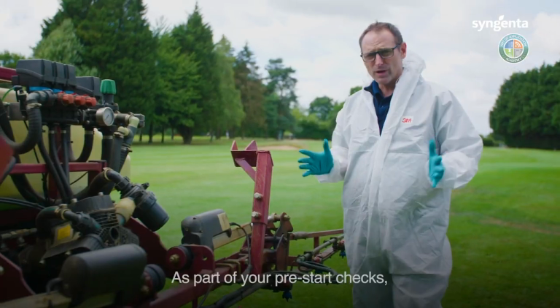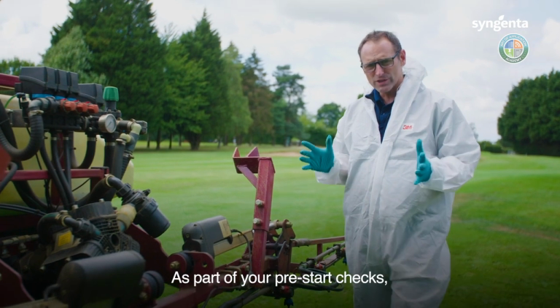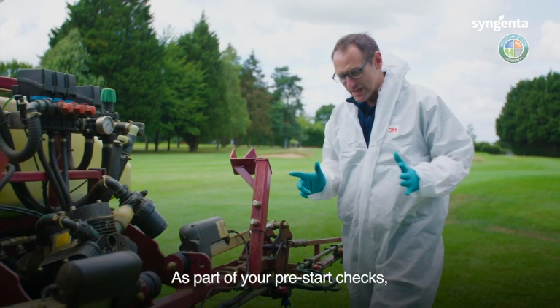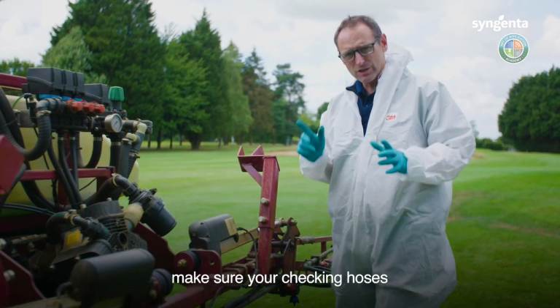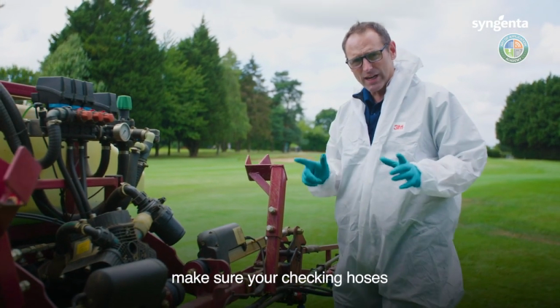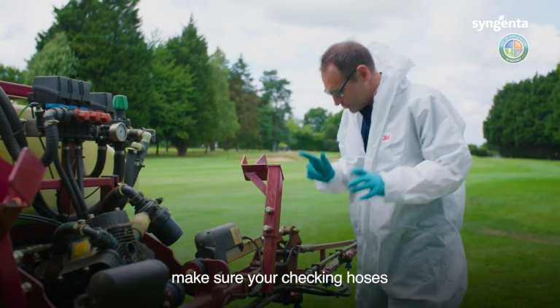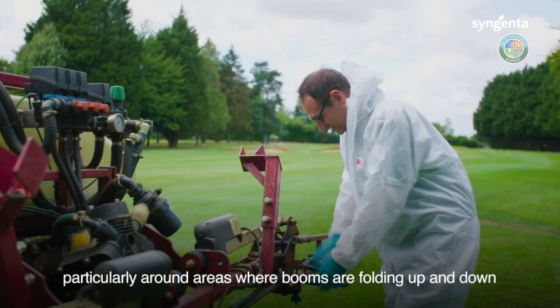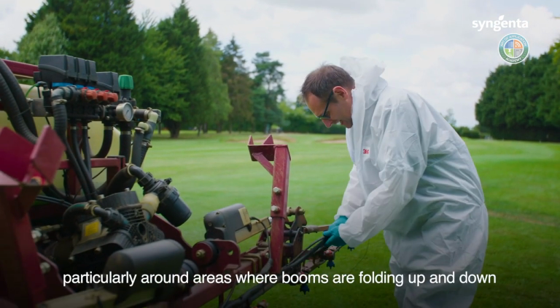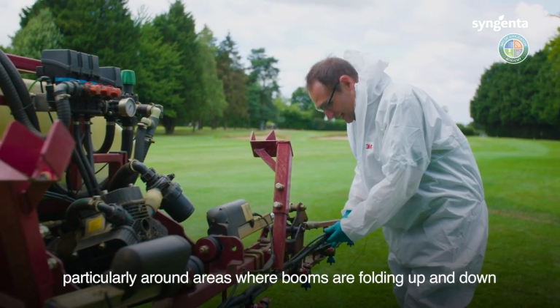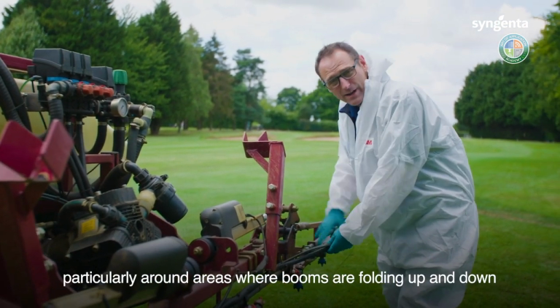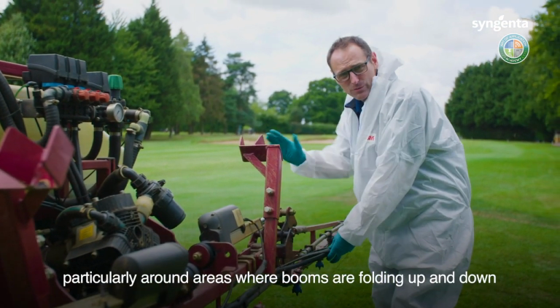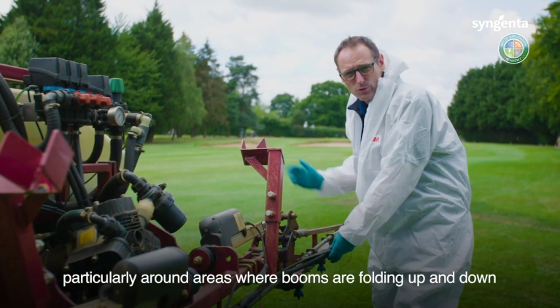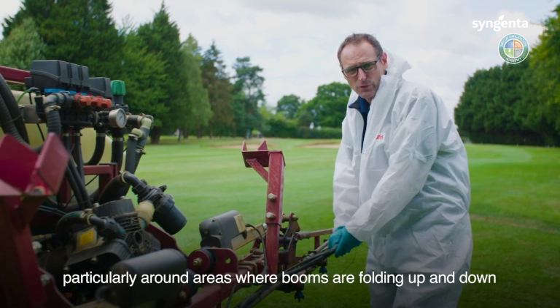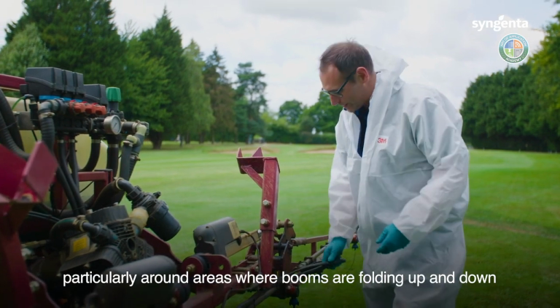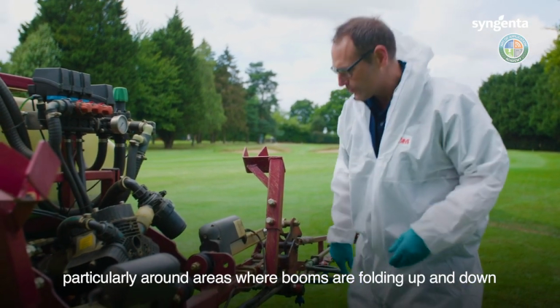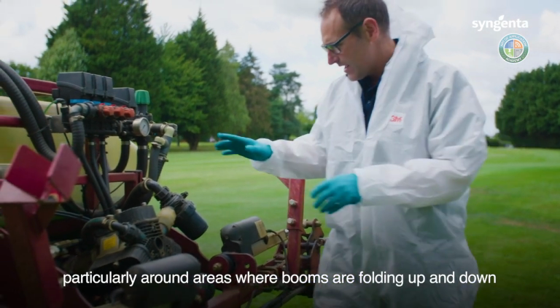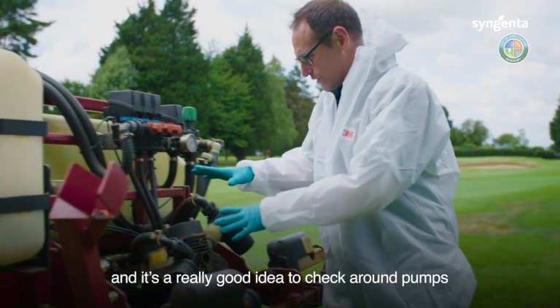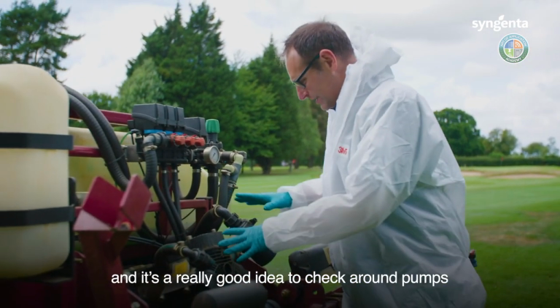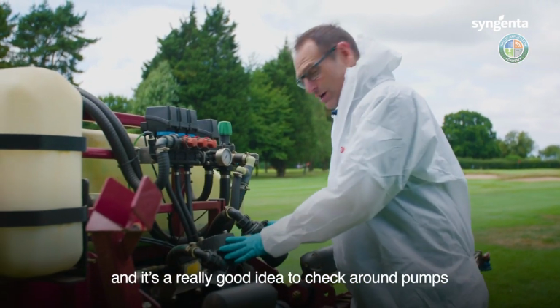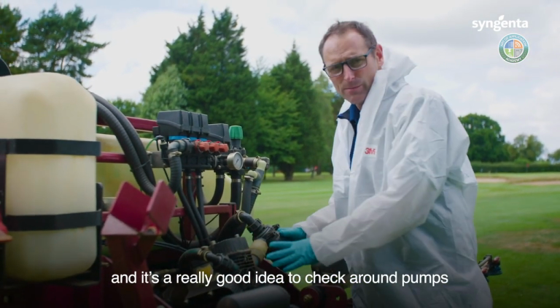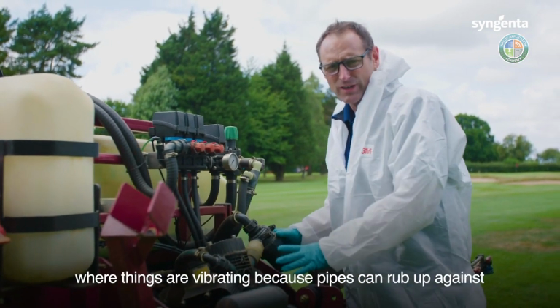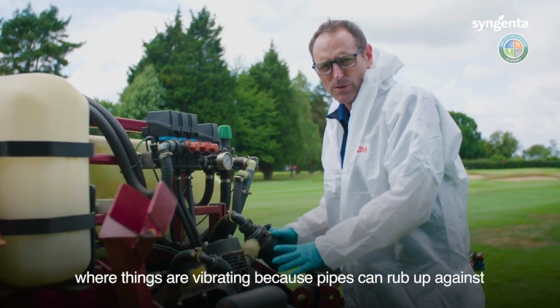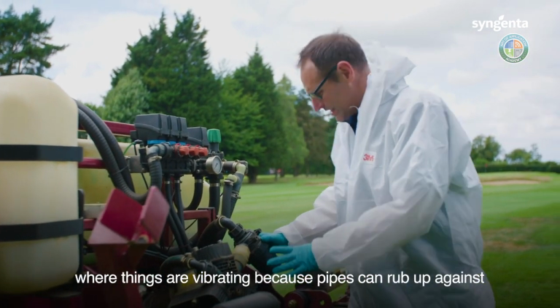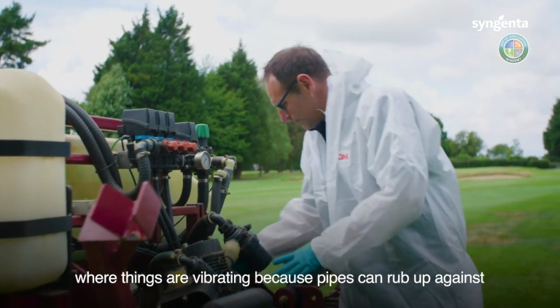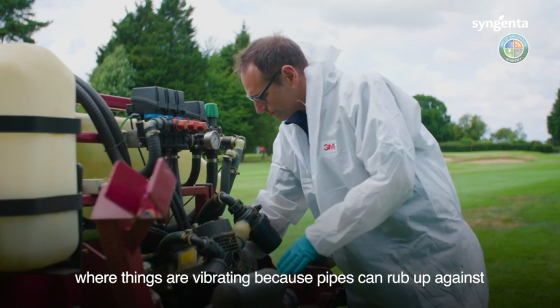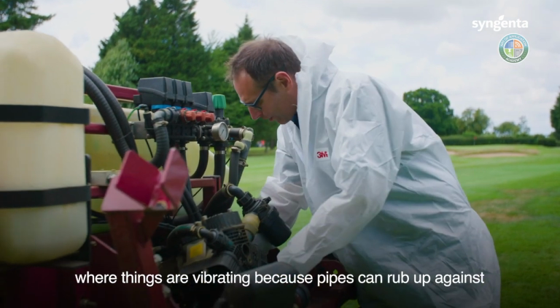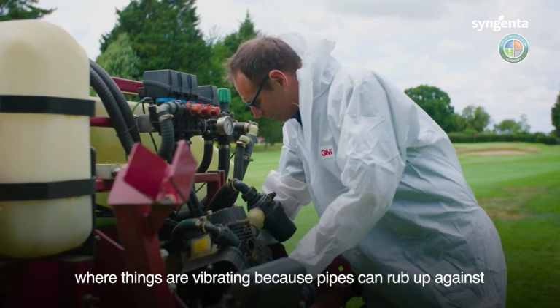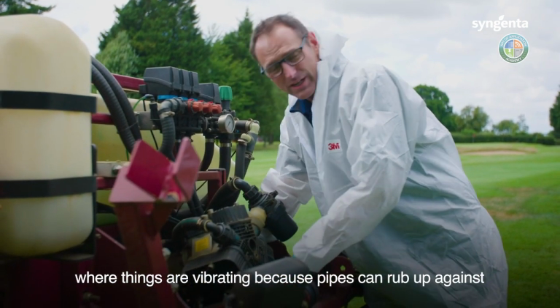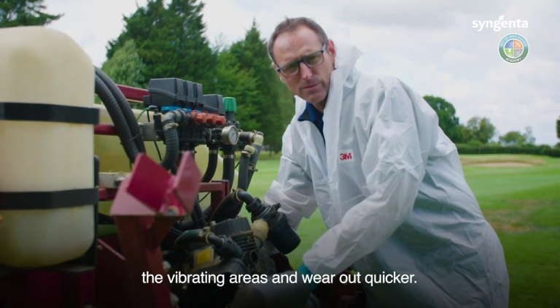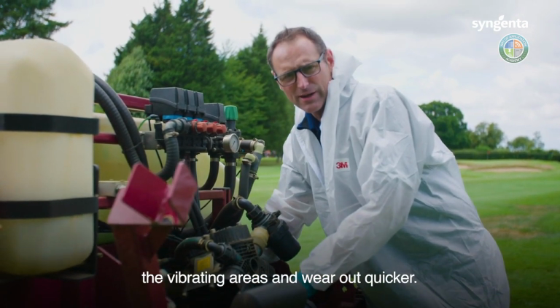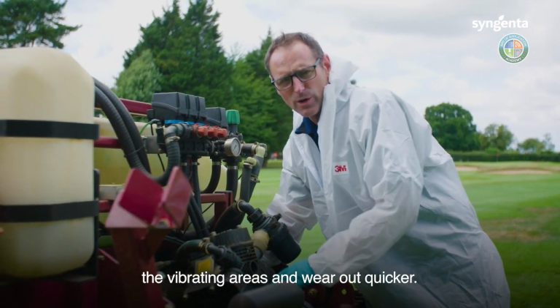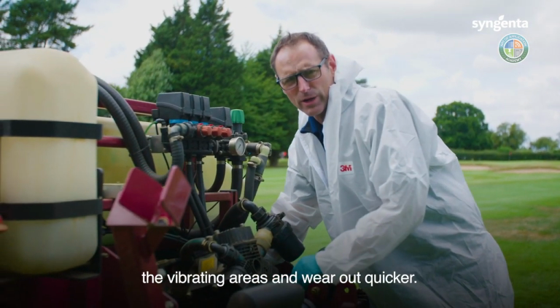As part of your pre-start checks, make sure you're checking hoses — particularly around areas where booms are folding up and down. It's also a really good idea to check around pumps where things are vibrating, because pipes can rub against vibrating areas and wear out quicker.